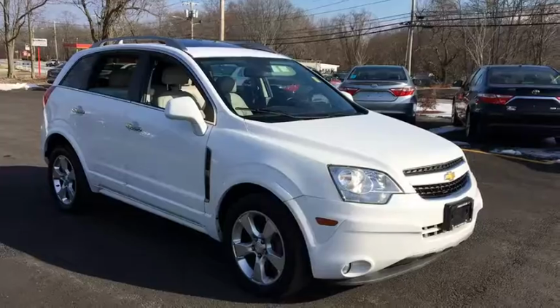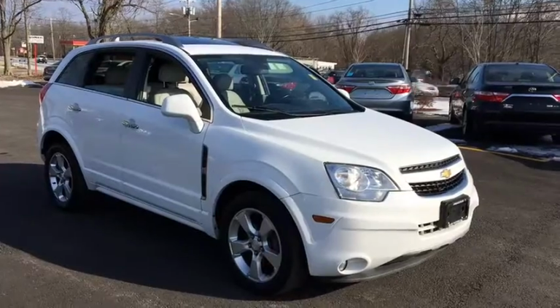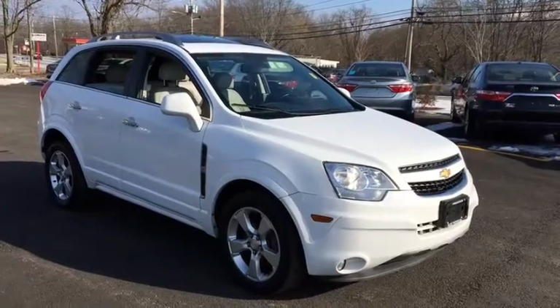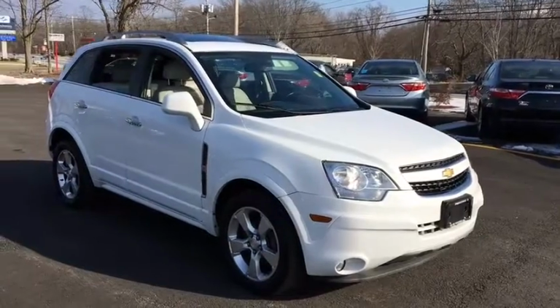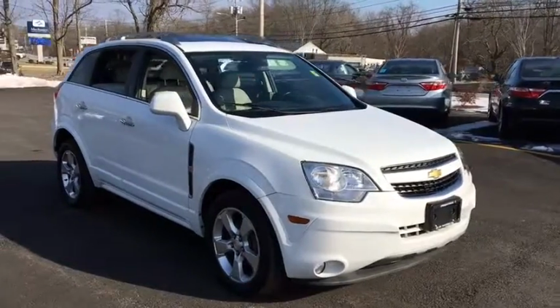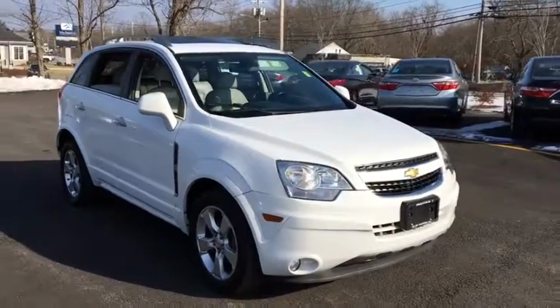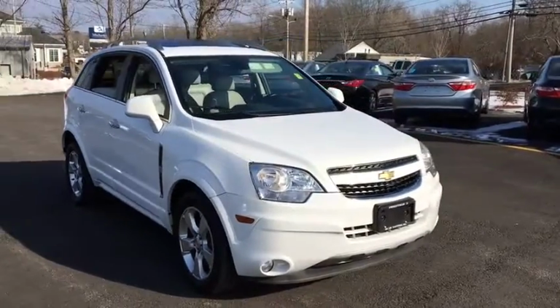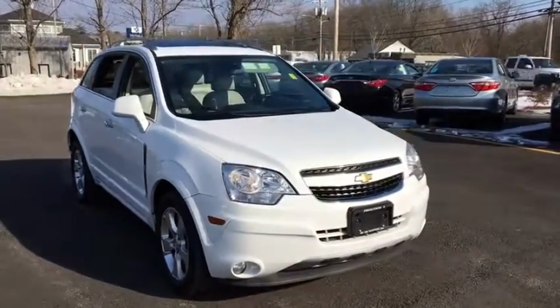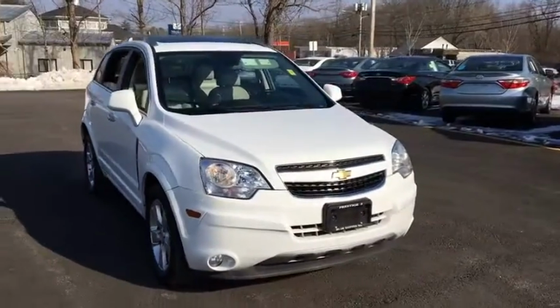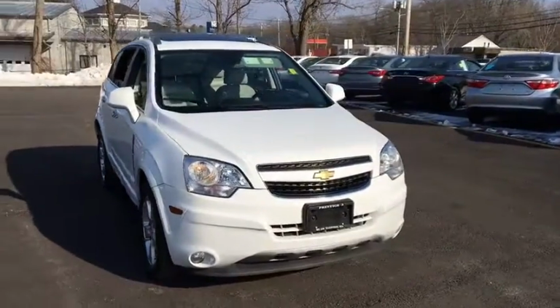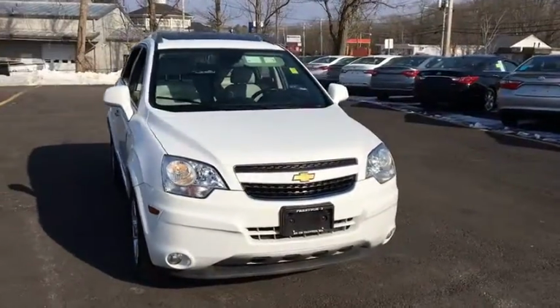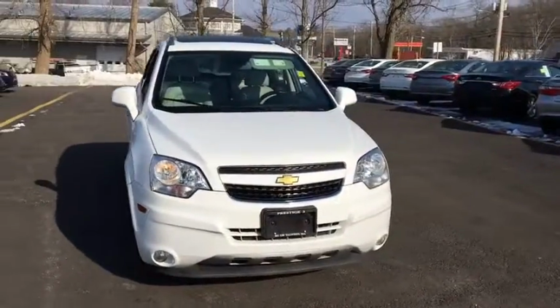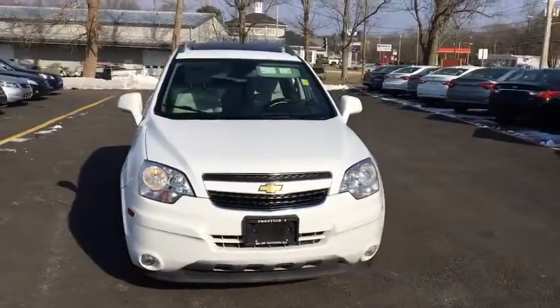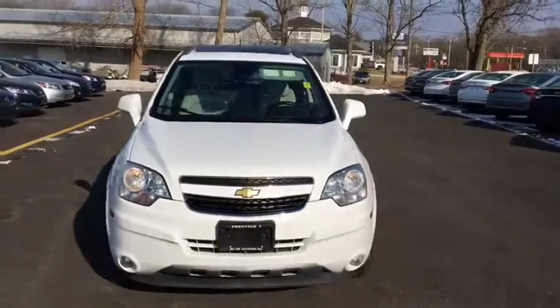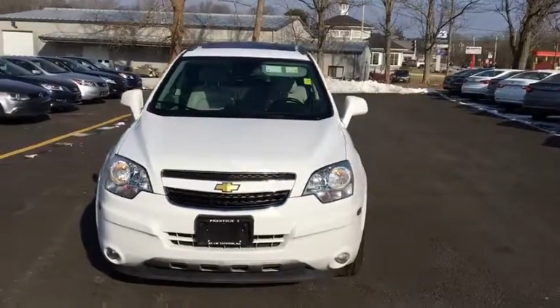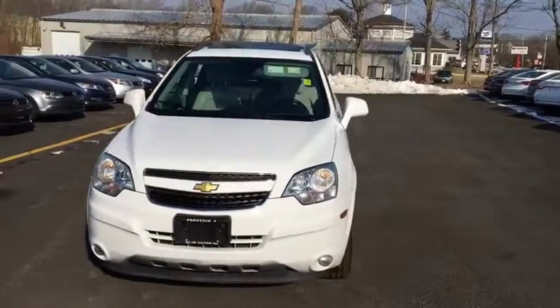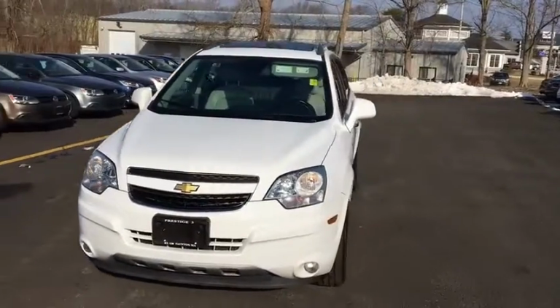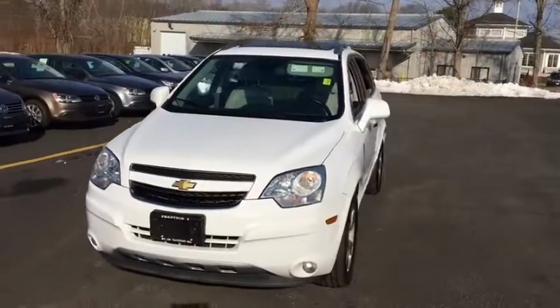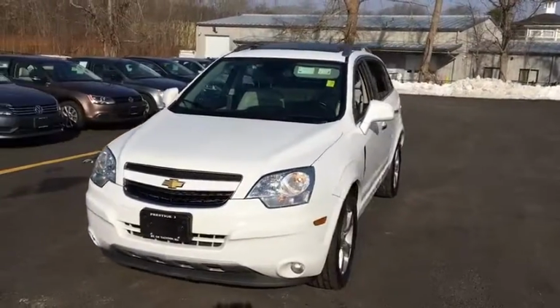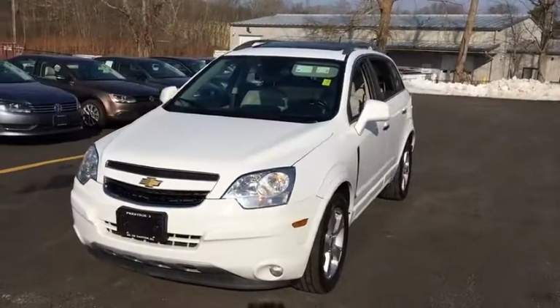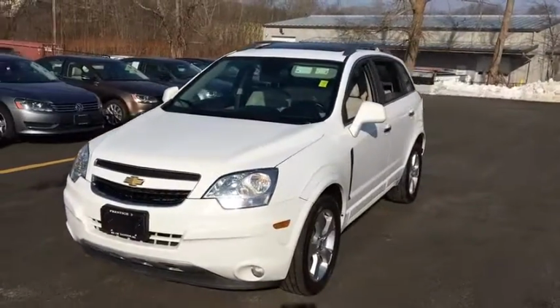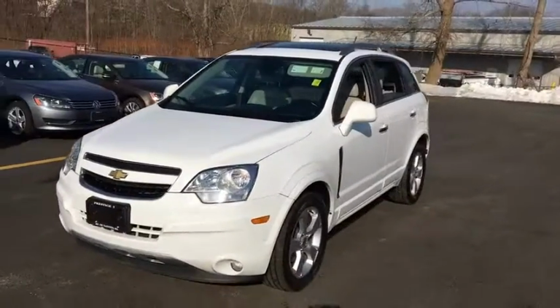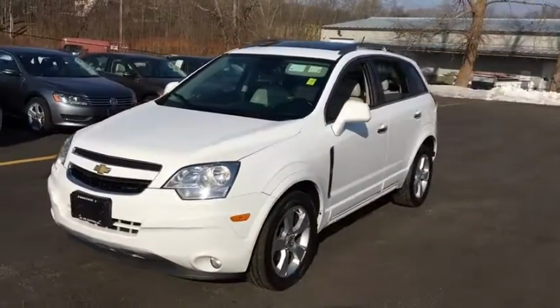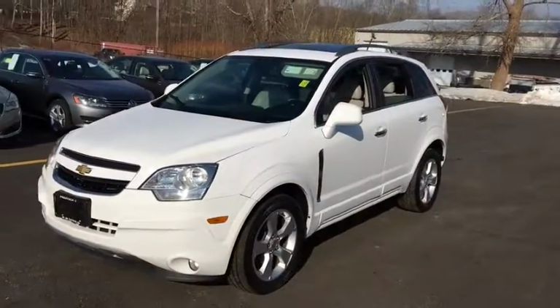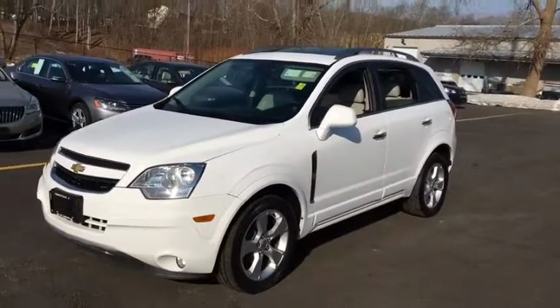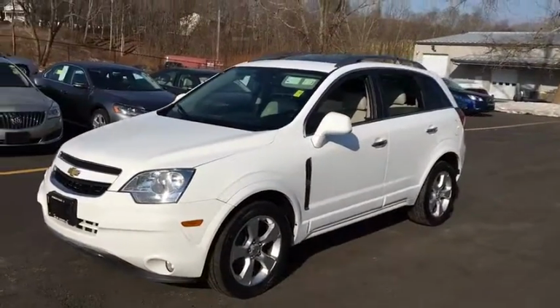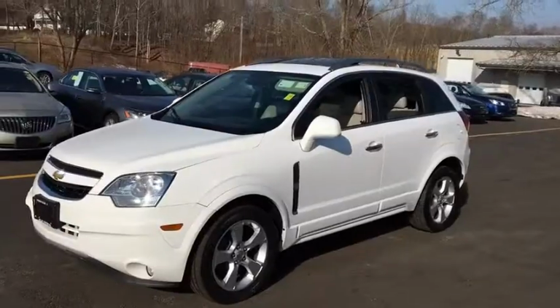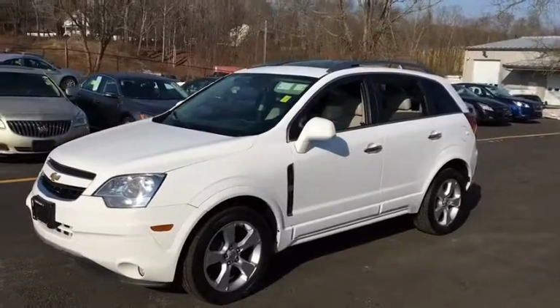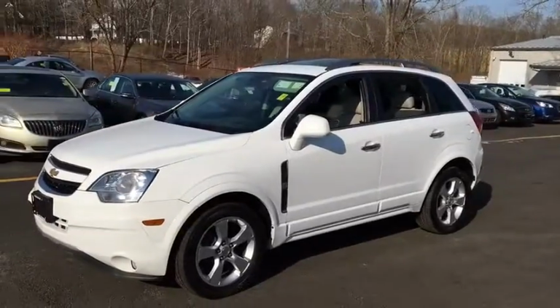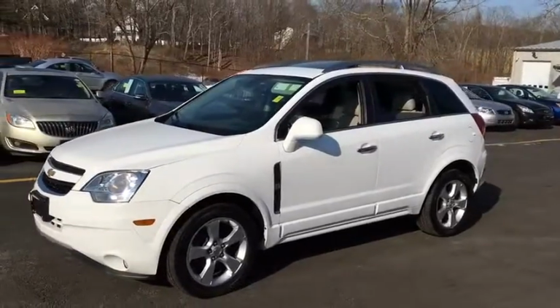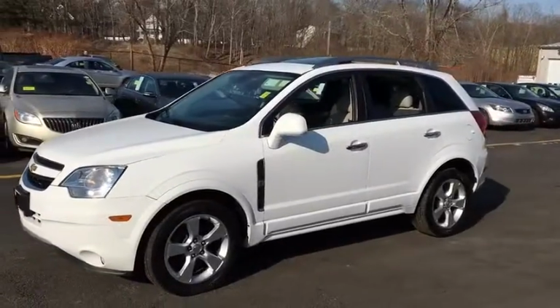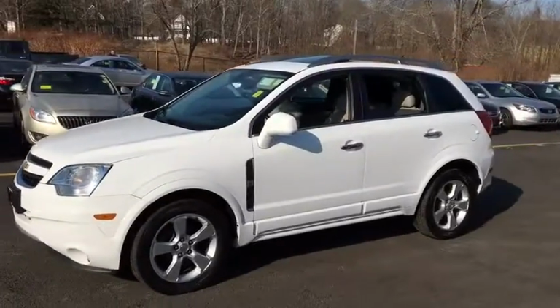The 2013 Chevrolet Captiva. The Chevy Captiva is the newest fad in town, expected soon to be reckoned as the walking icon. Chevrolet has yet another classy creation waiting in the store for you.